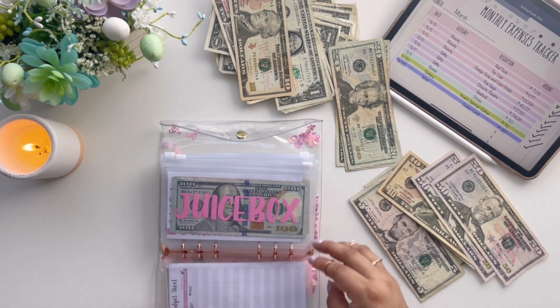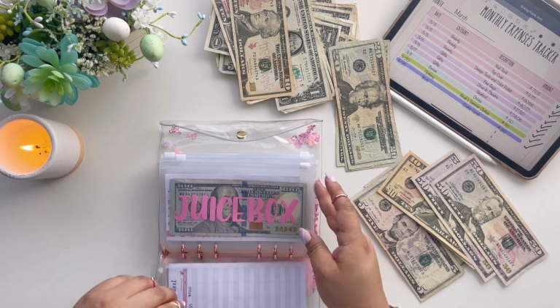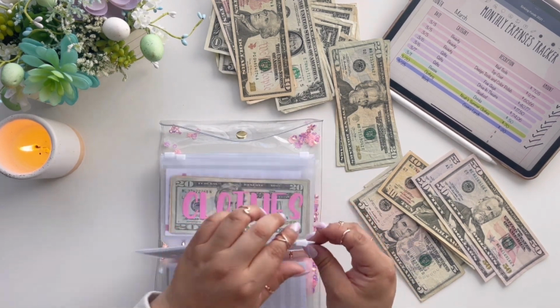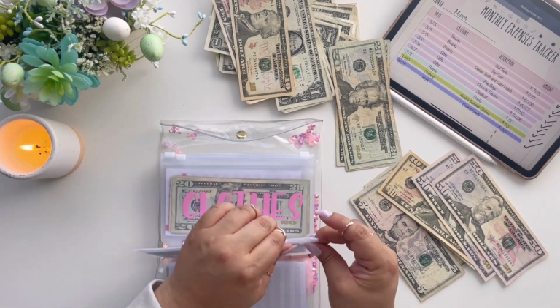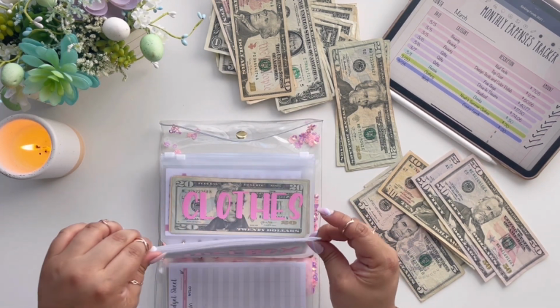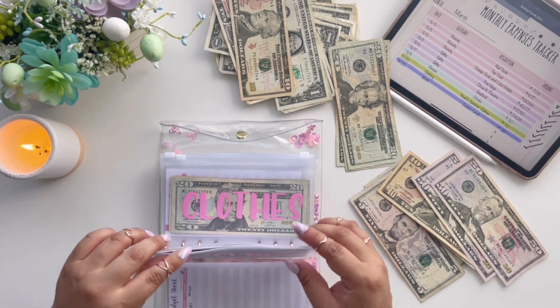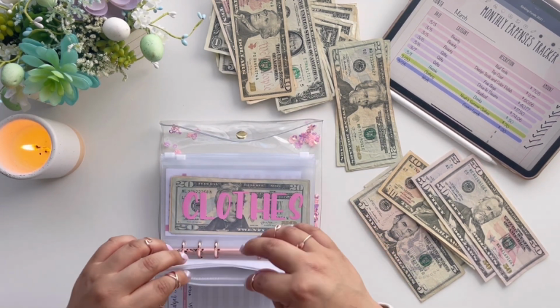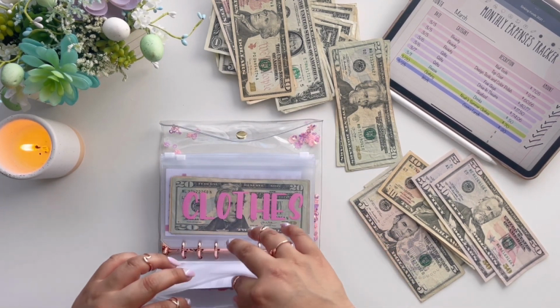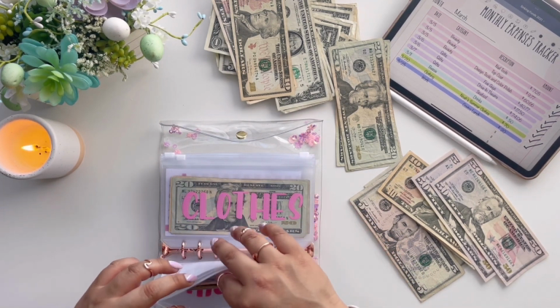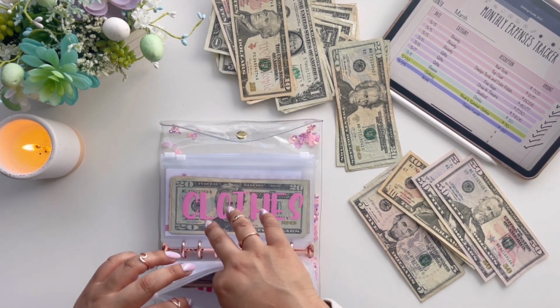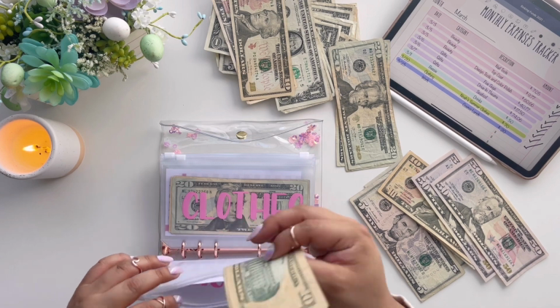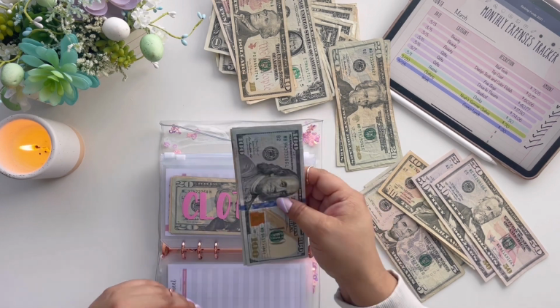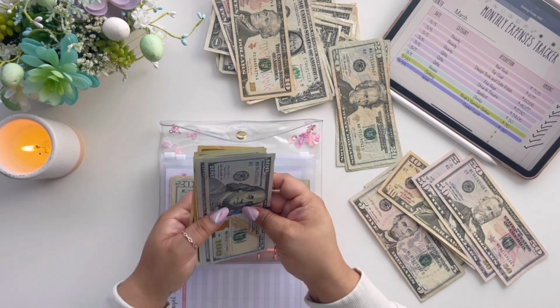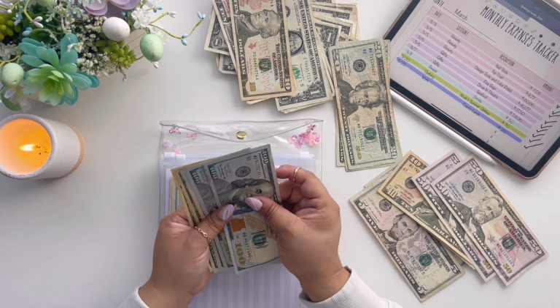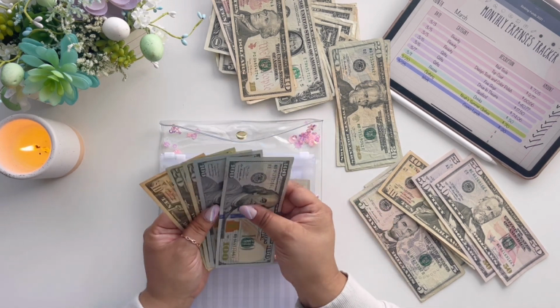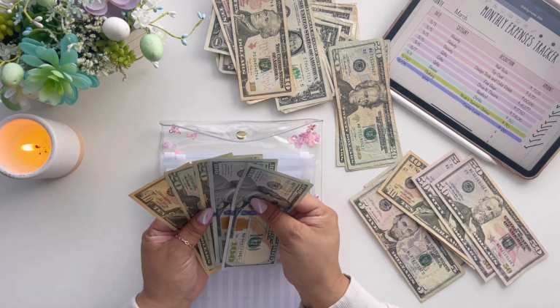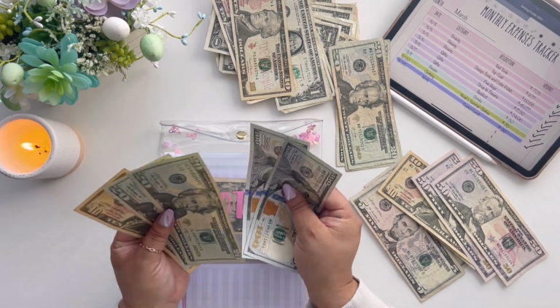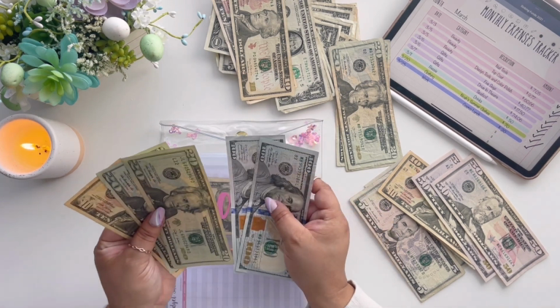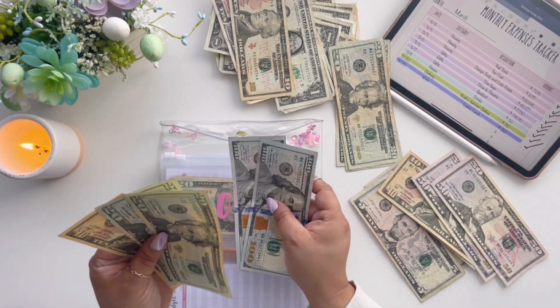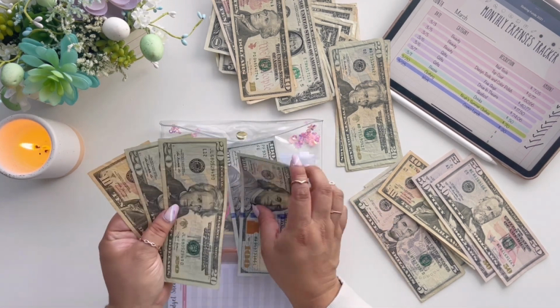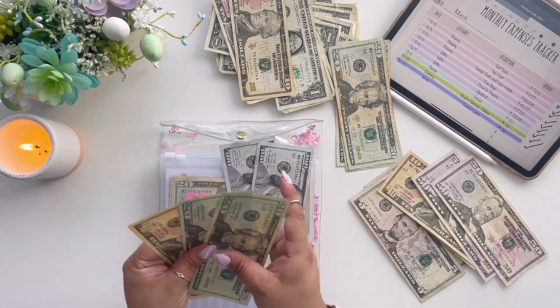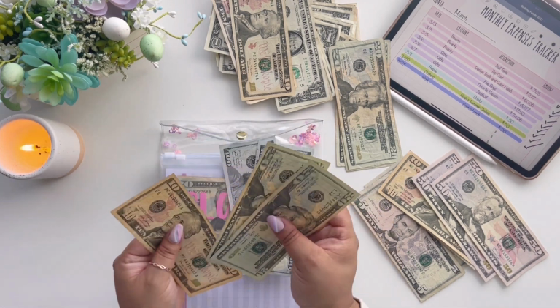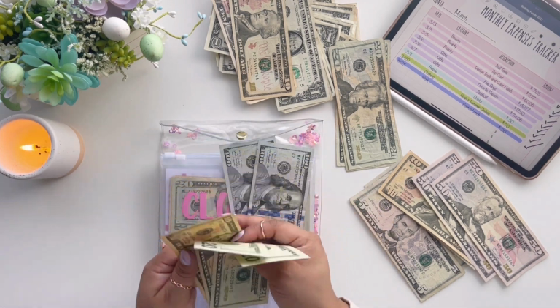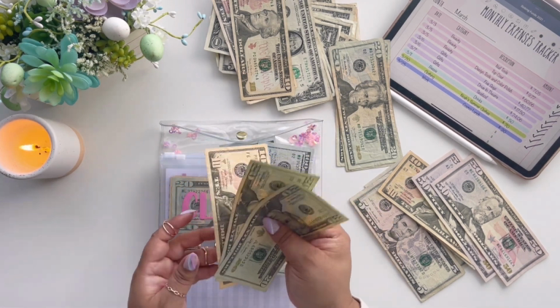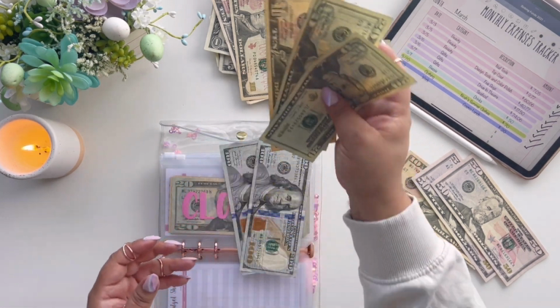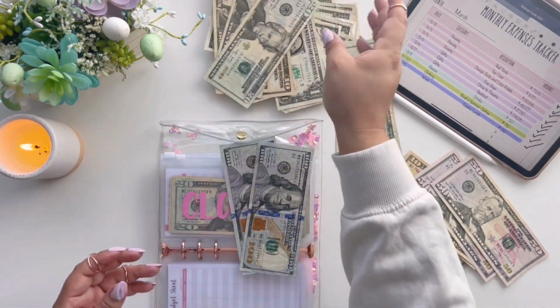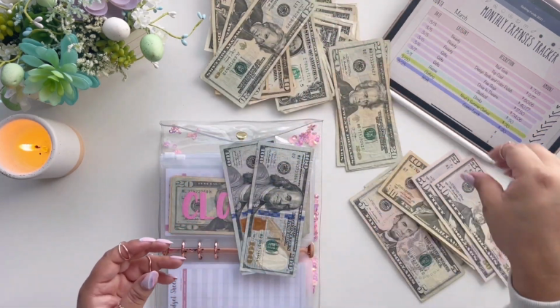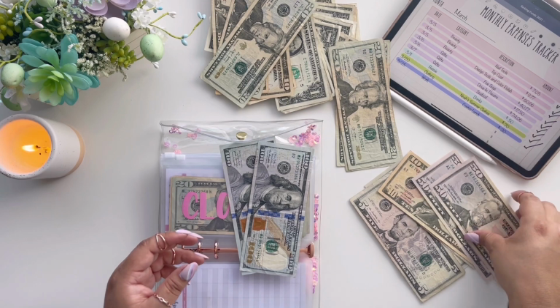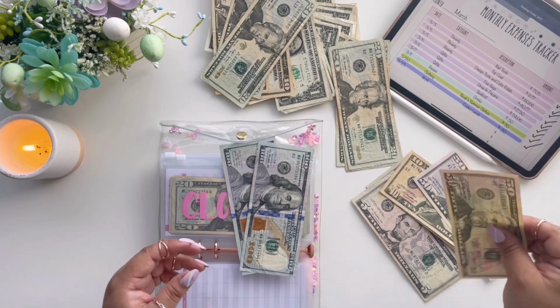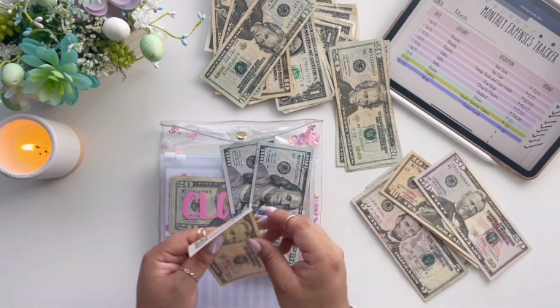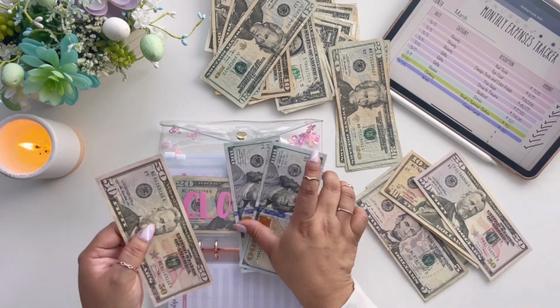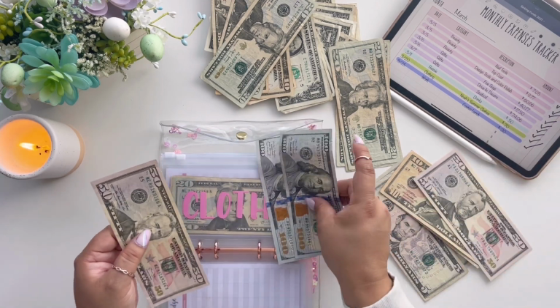Juice box envelope: $20, $50 — grabbing that $50 for the exchange.